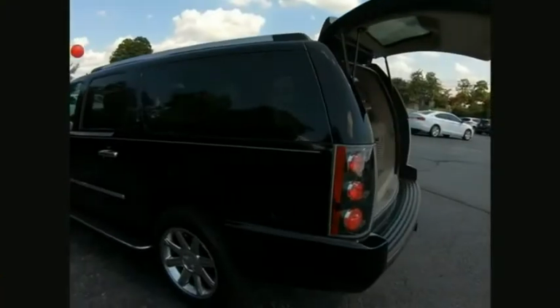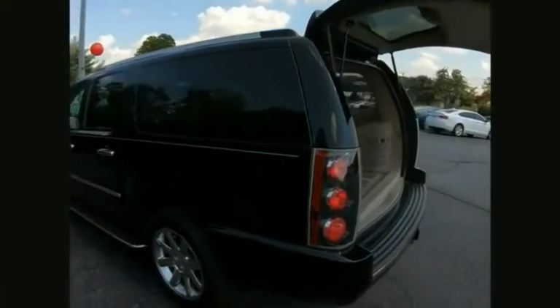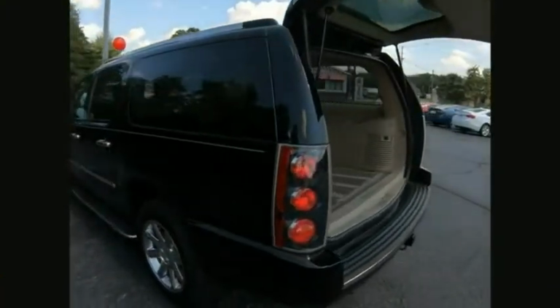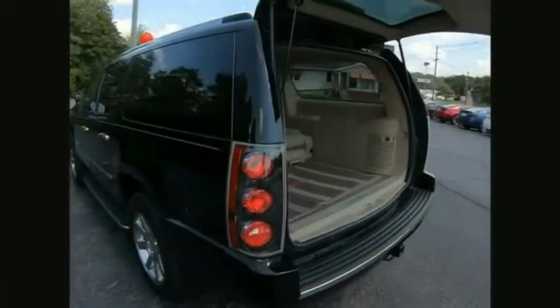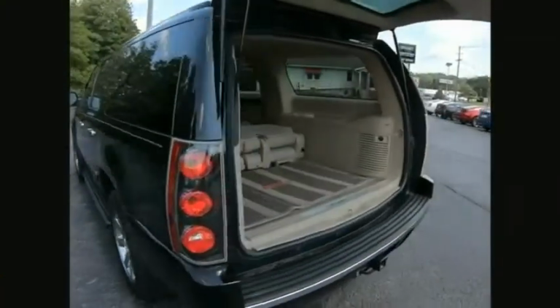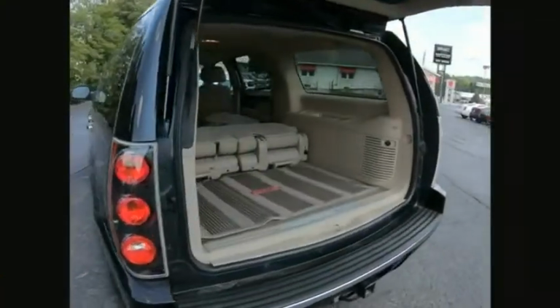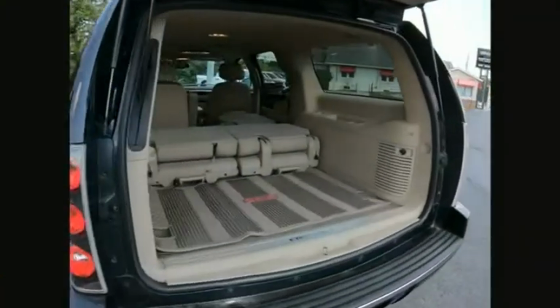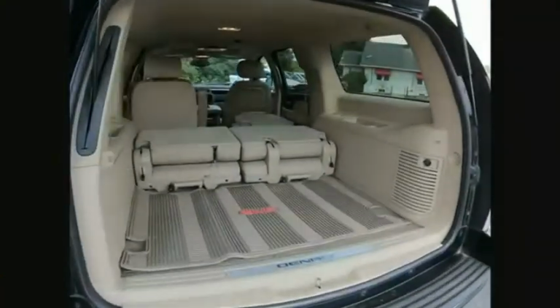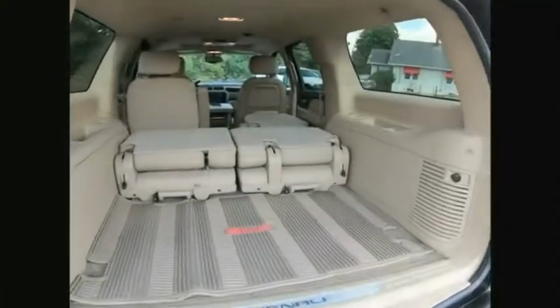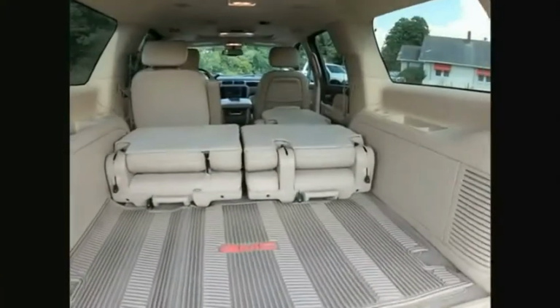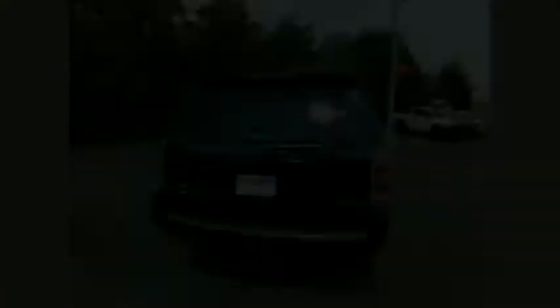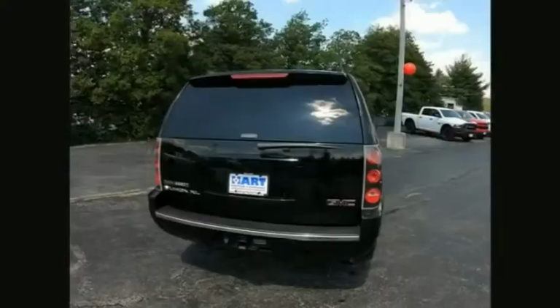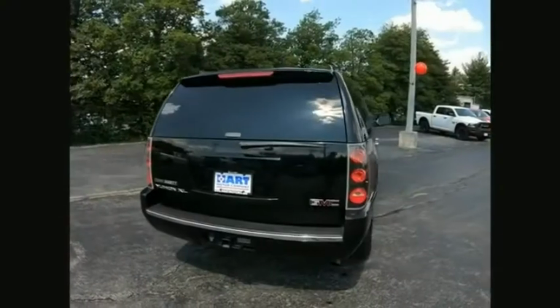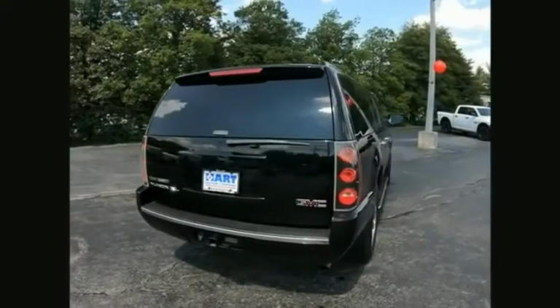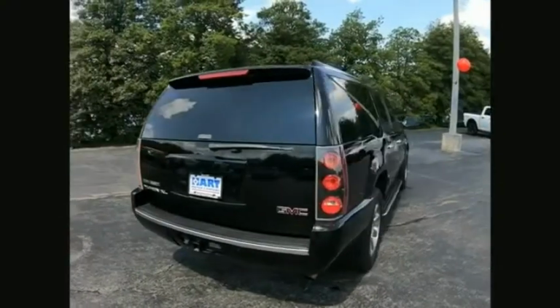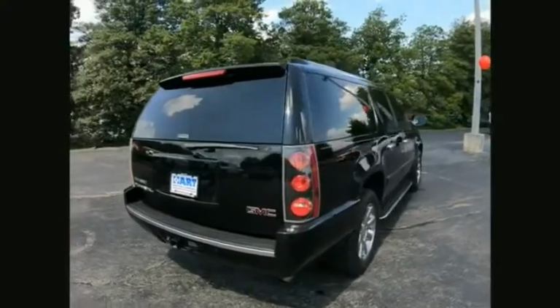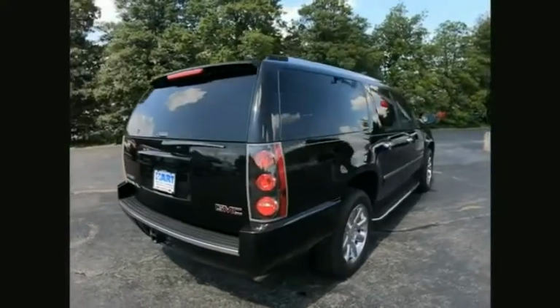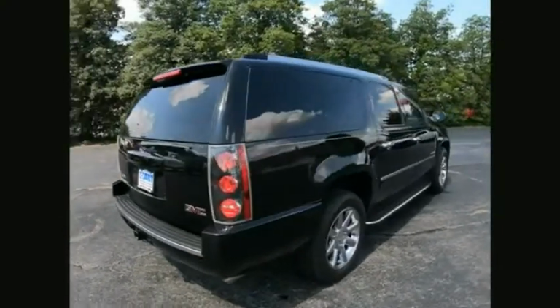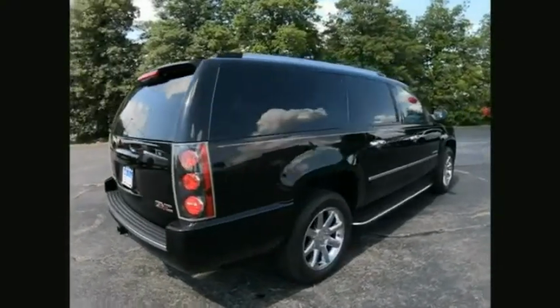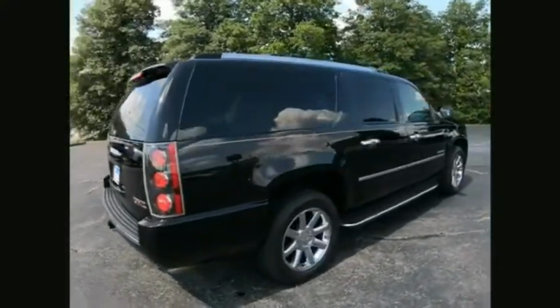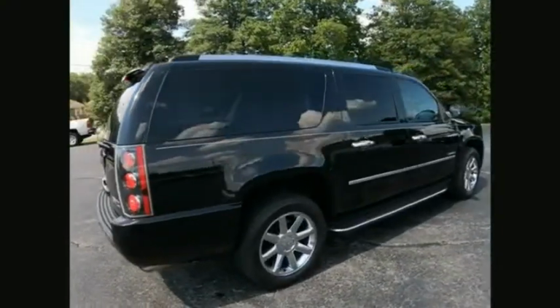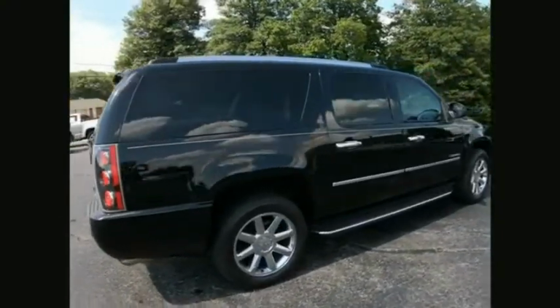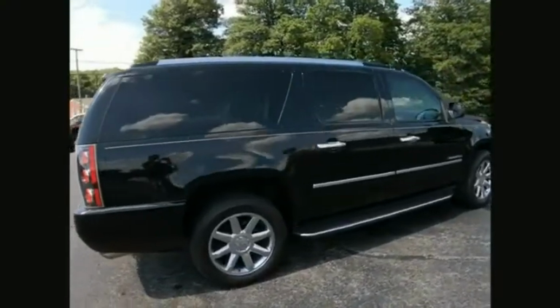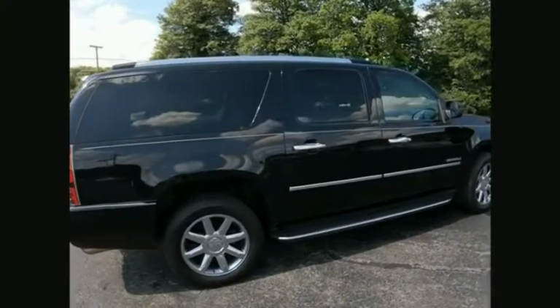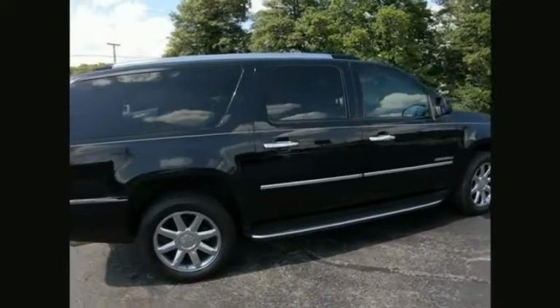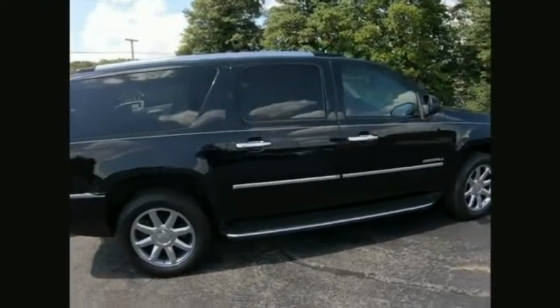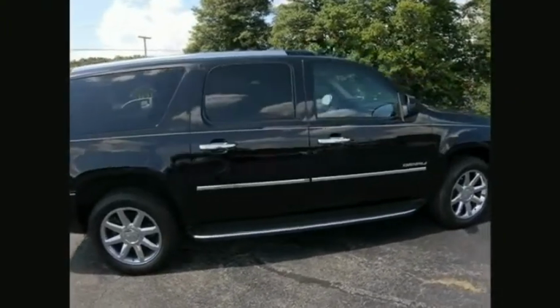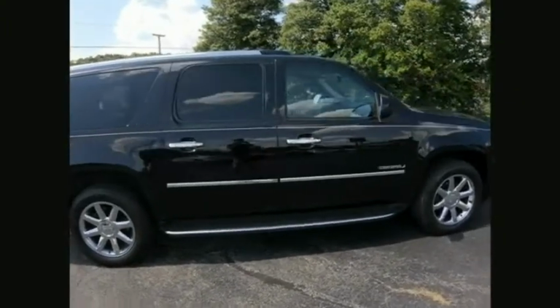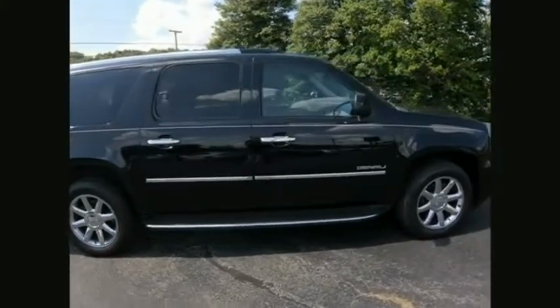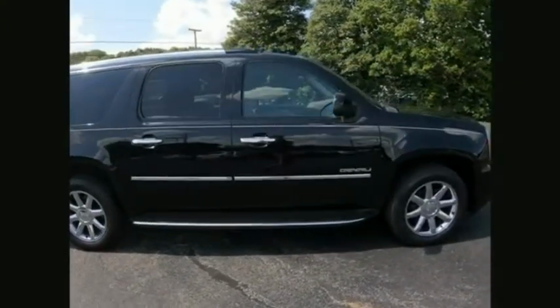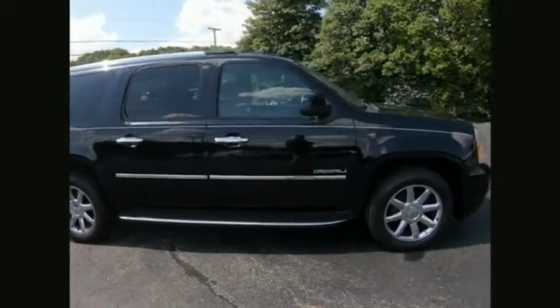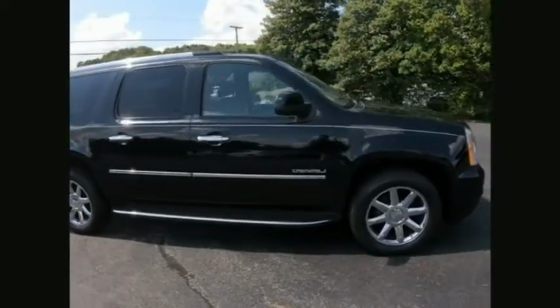GMC Yukon XL is a great choice for families who need a full-size SUV with maximum seating. The looks don't hurt either. Take this vehicle for a spin and see why so many shoppers are now proud owners.